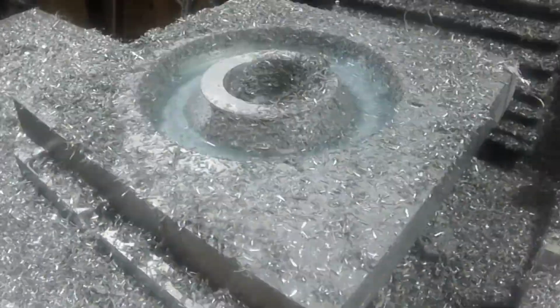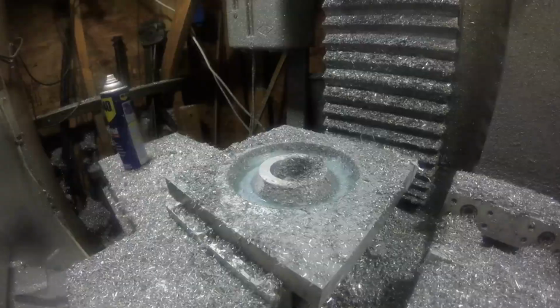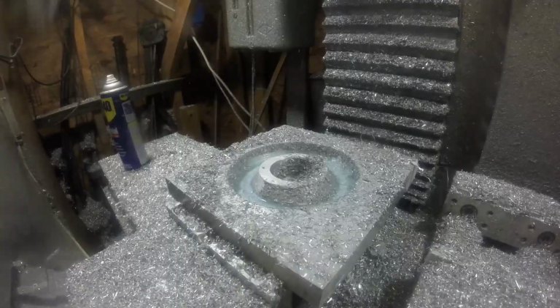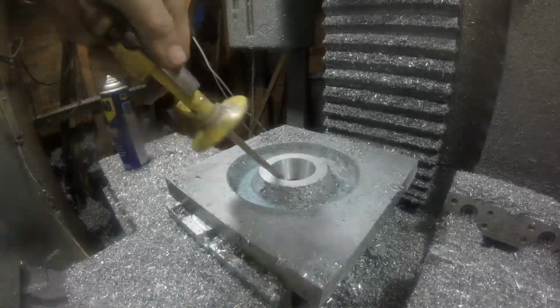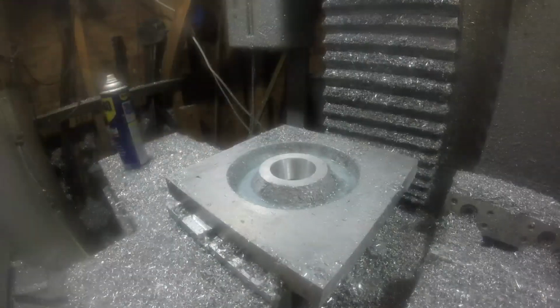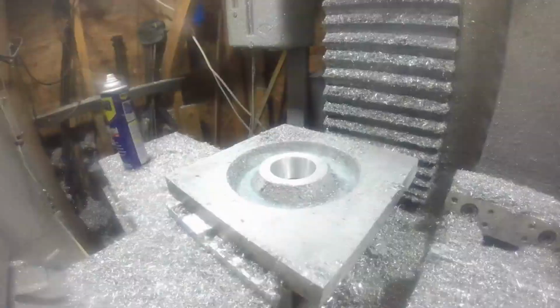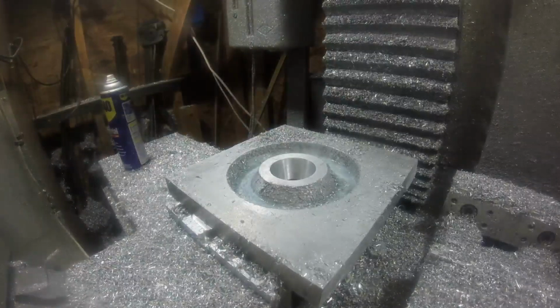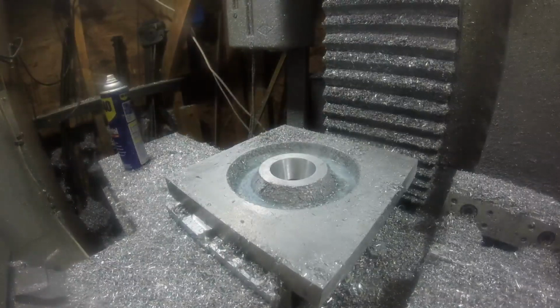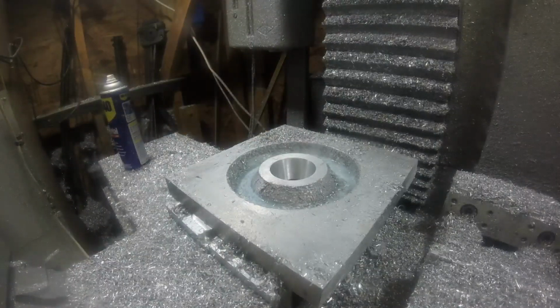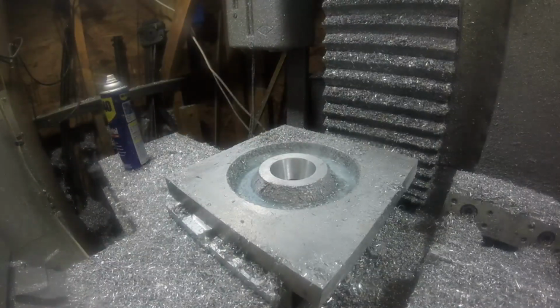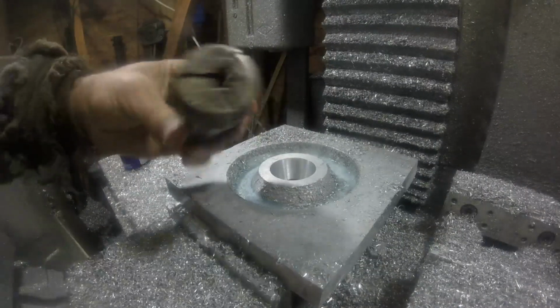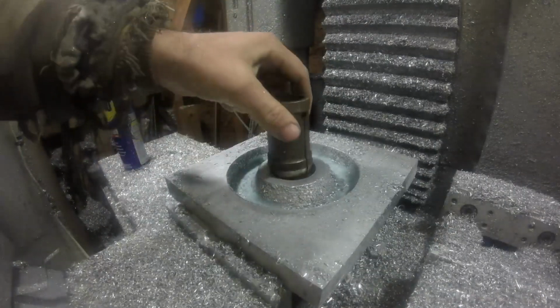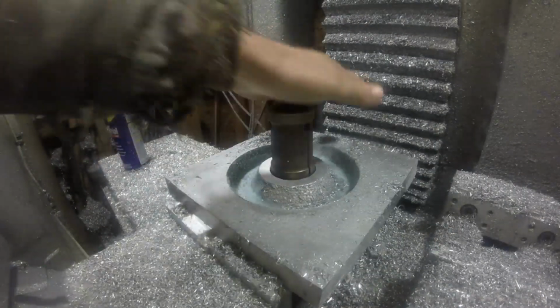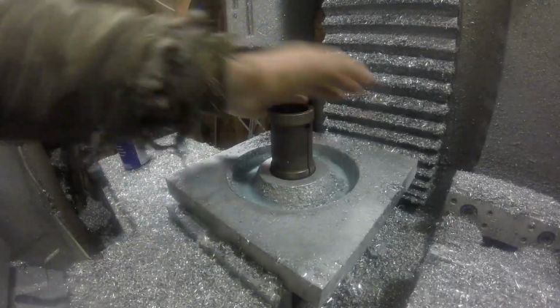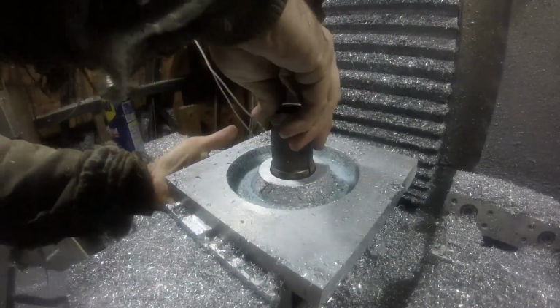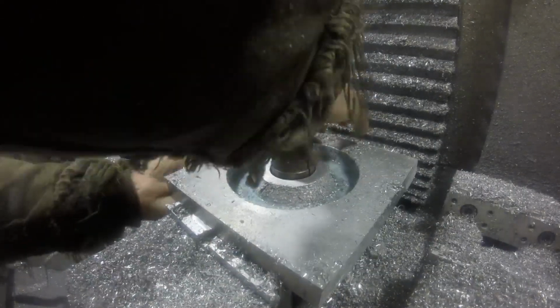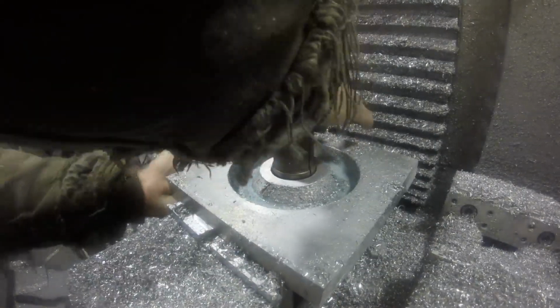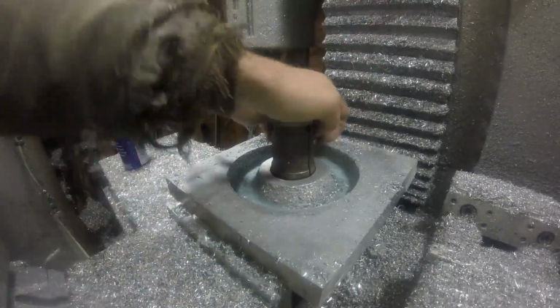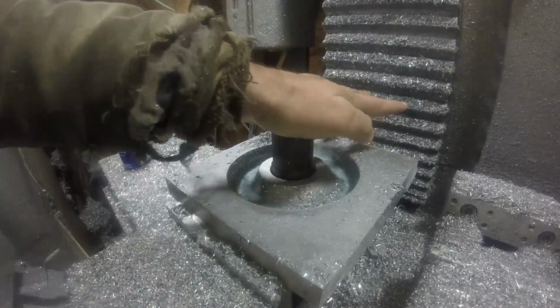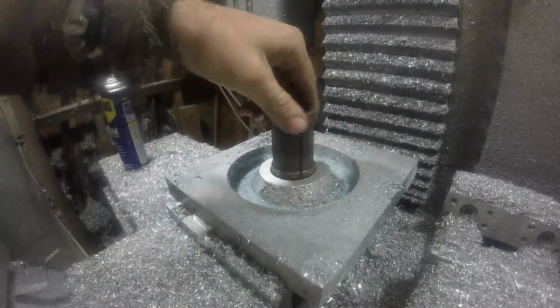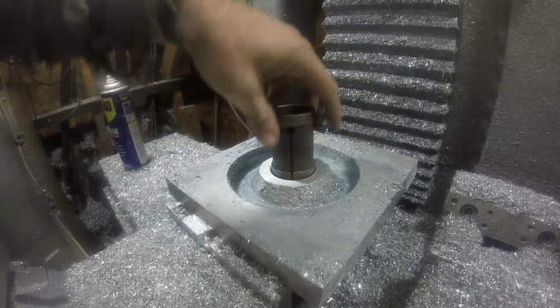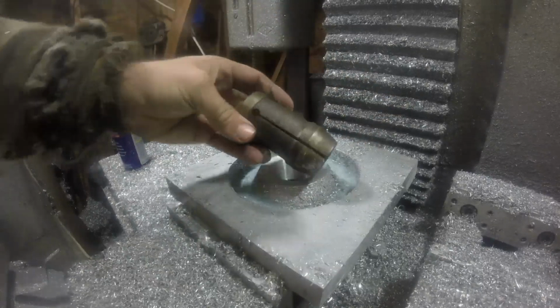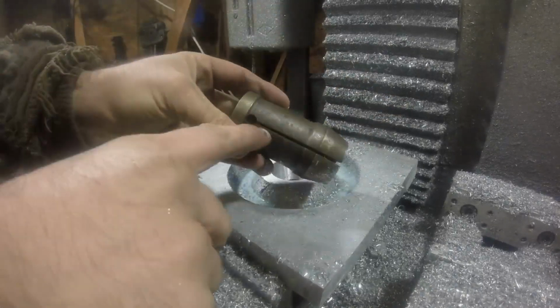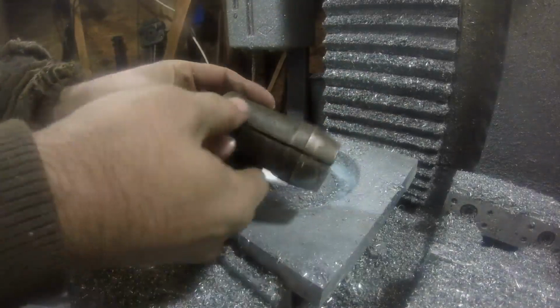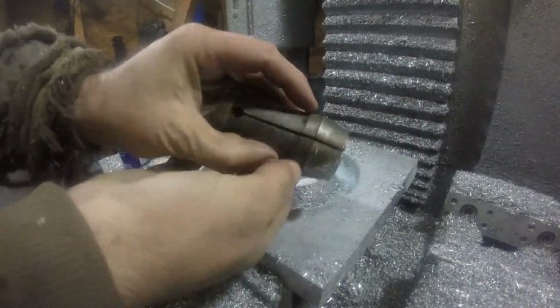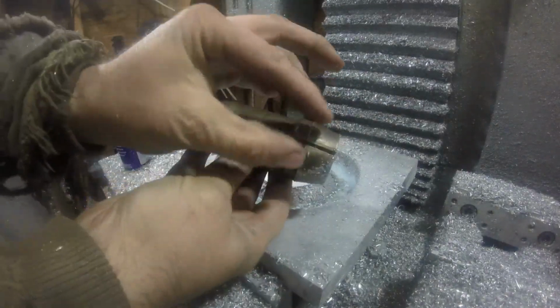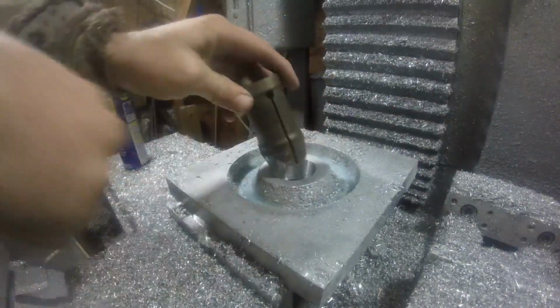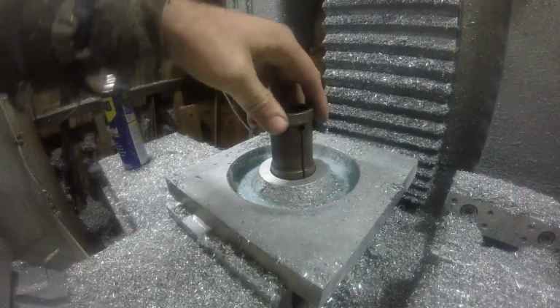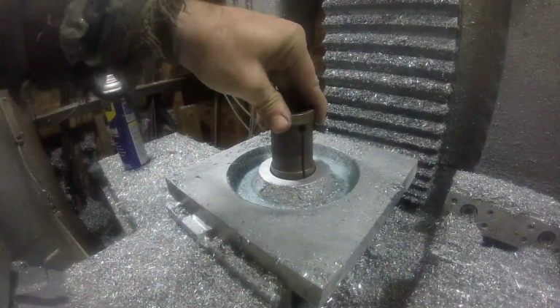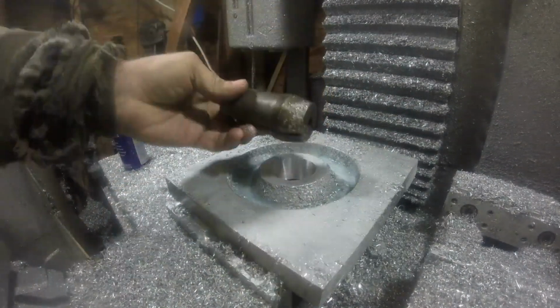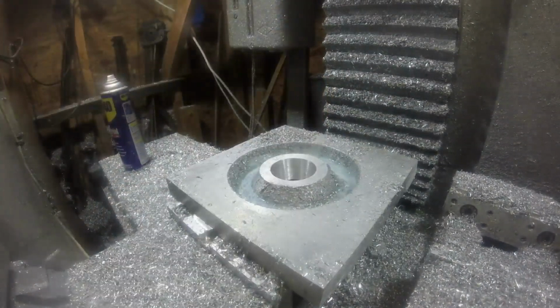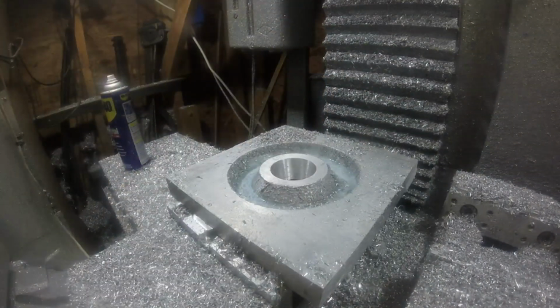That center hole has to match the angle of the collet, so as it's pushed in it compresses the tip and holds the material.